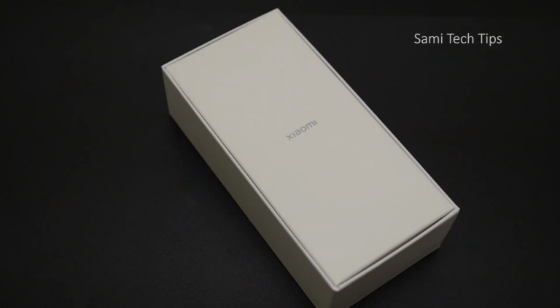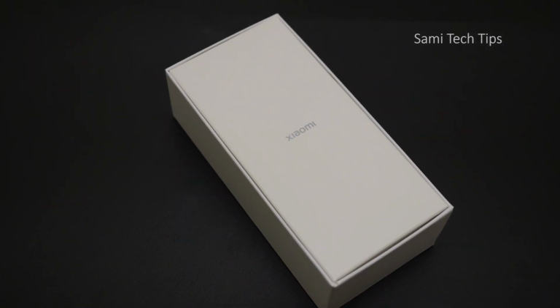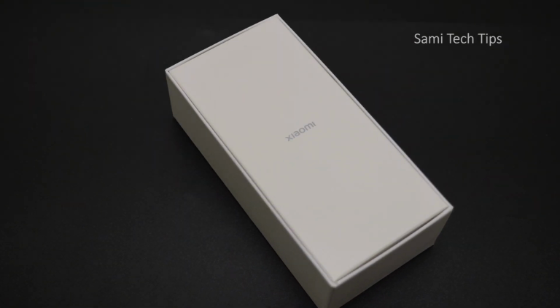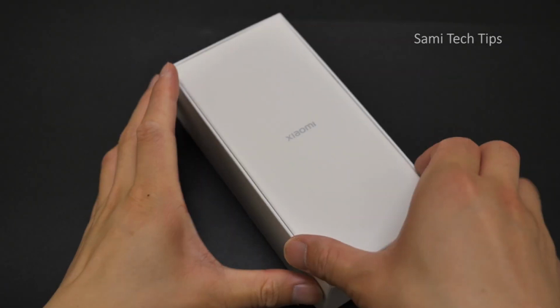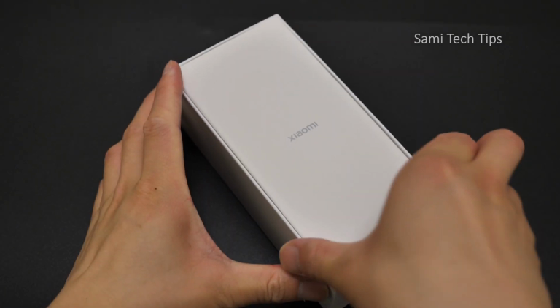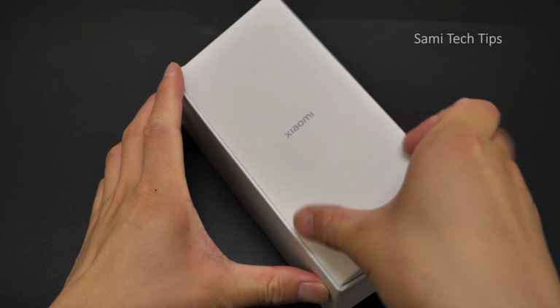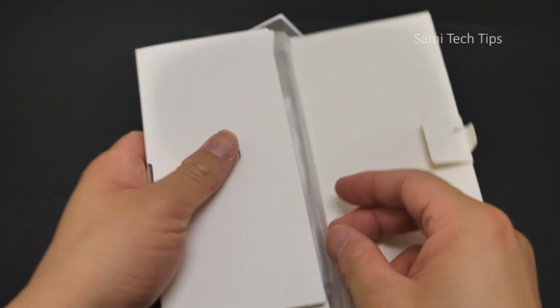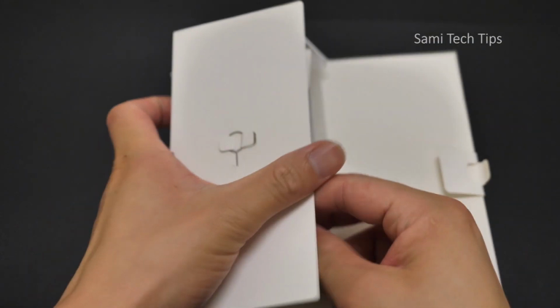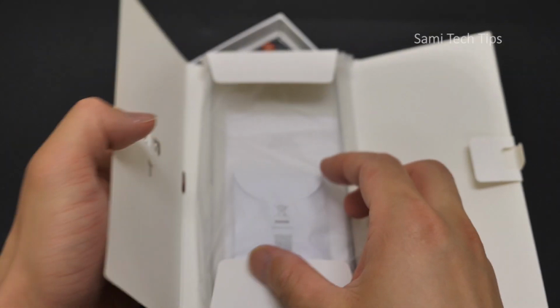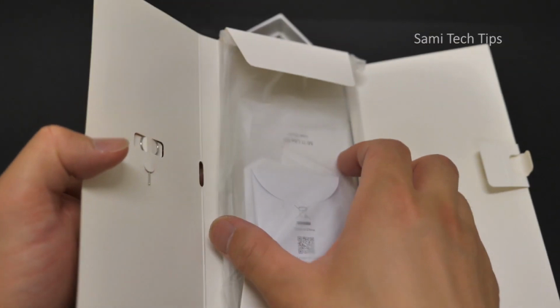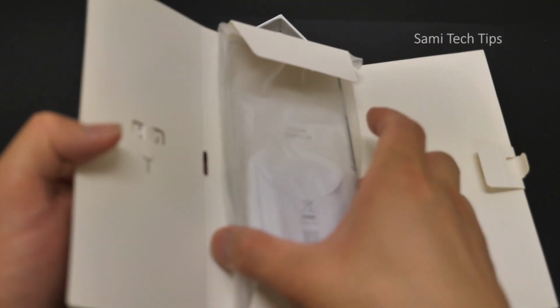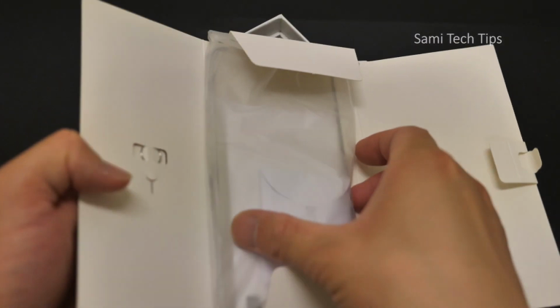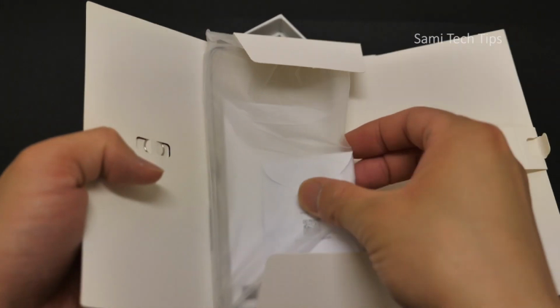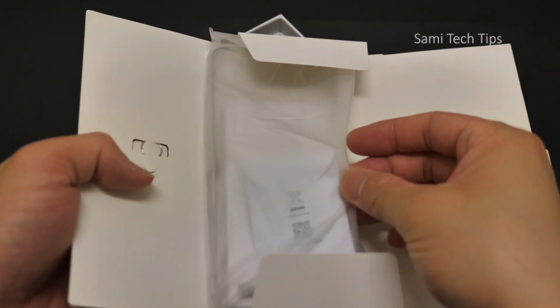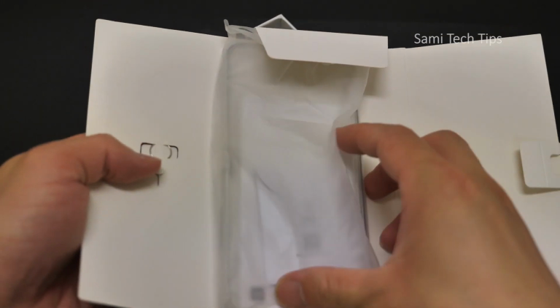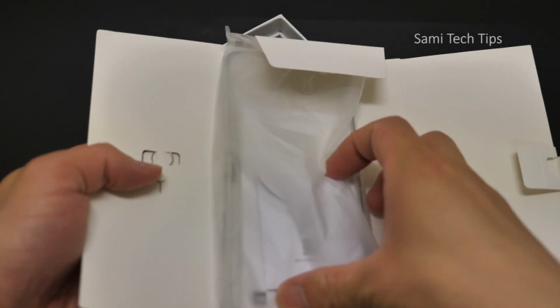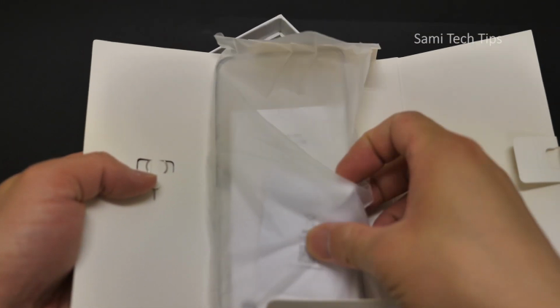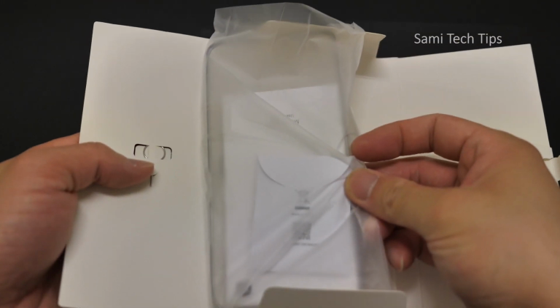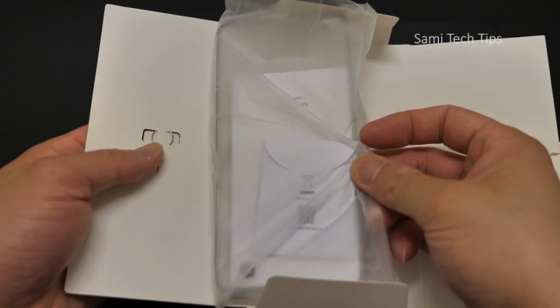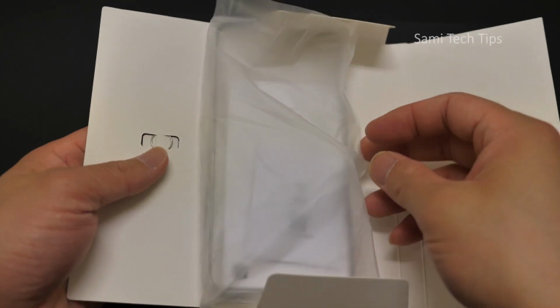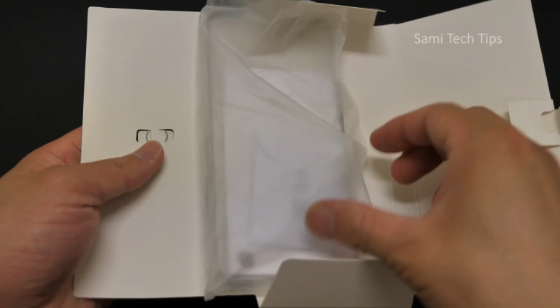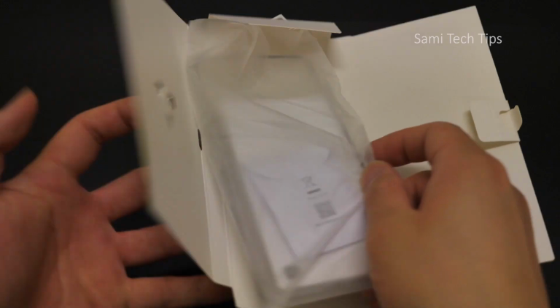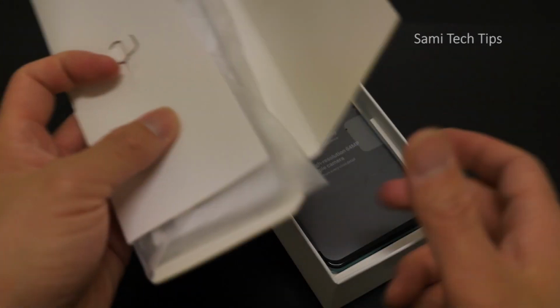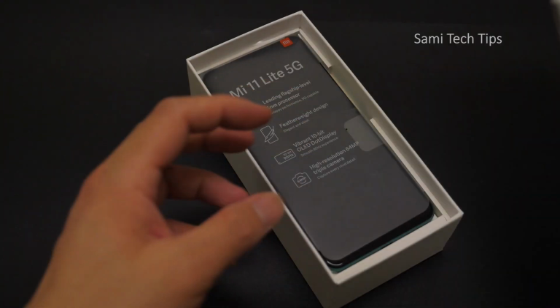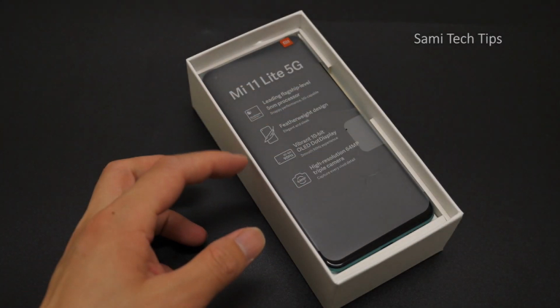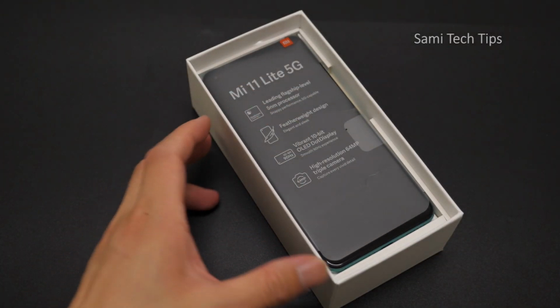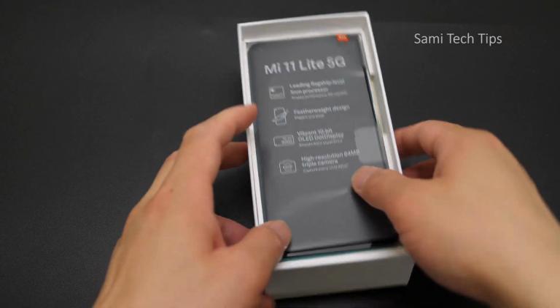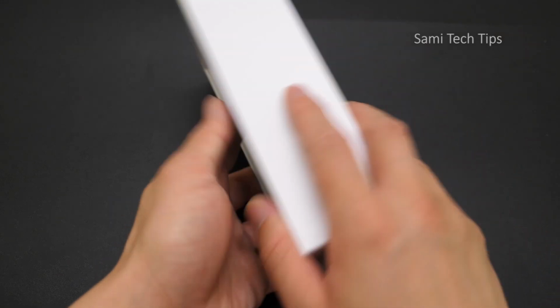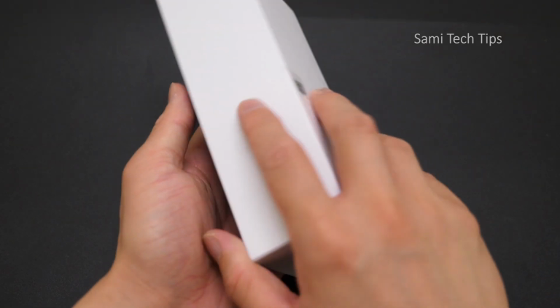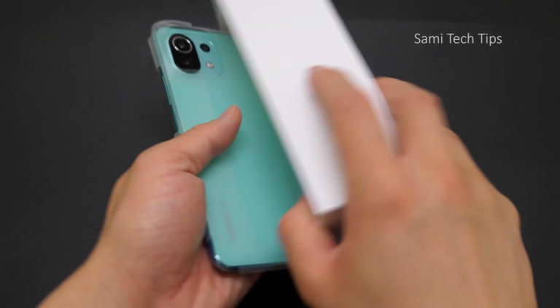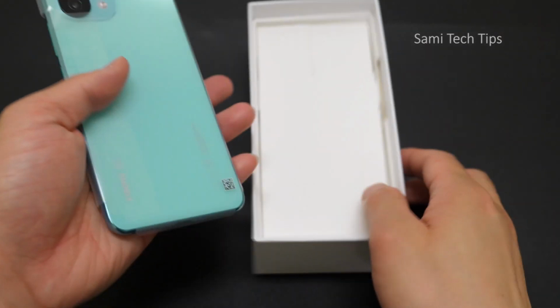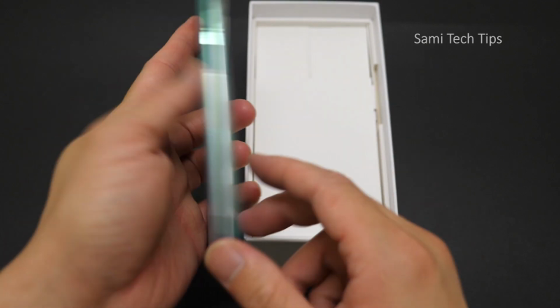So the first layer is, without surprise, some paperwork, a manual, a 3.5mm to Type-C cable — that's it. And then we see the phone.